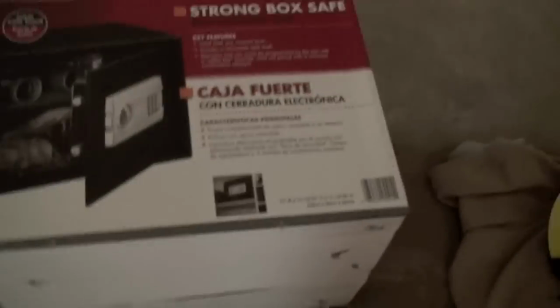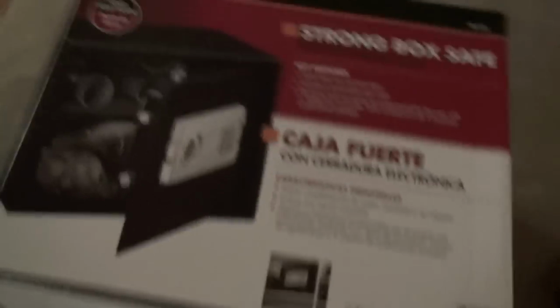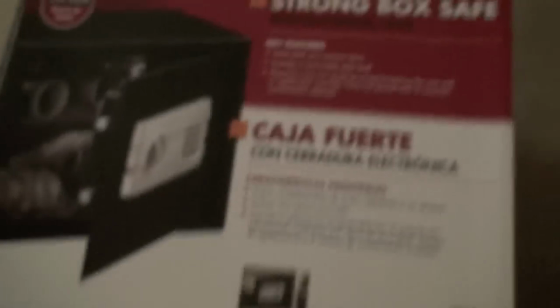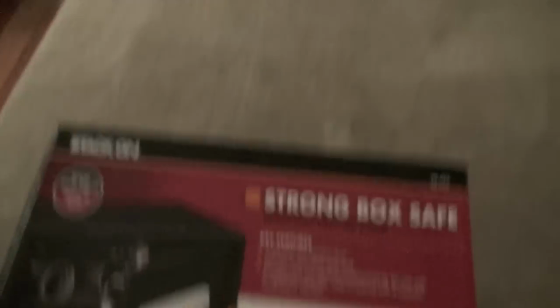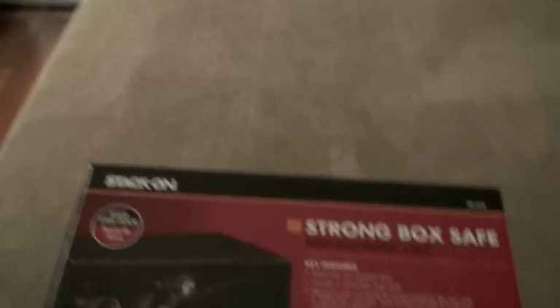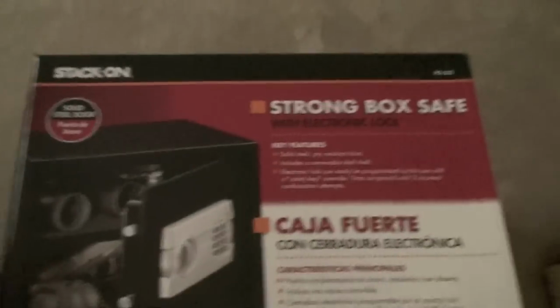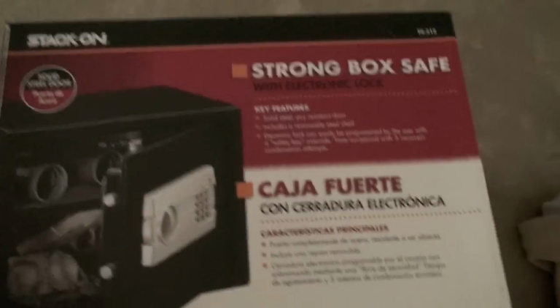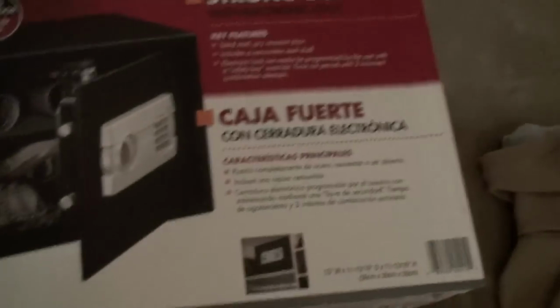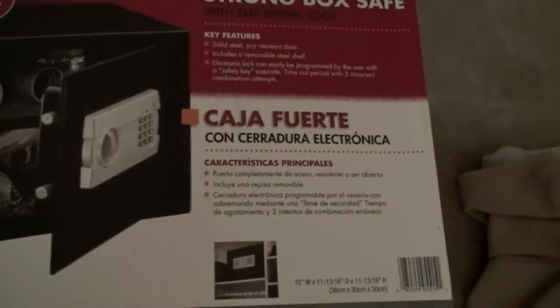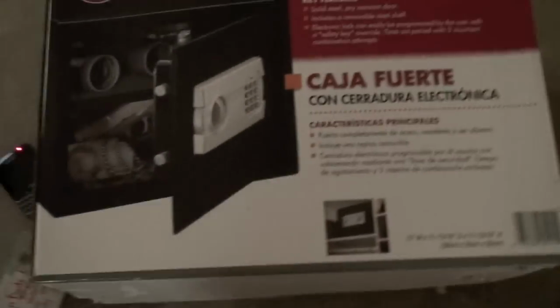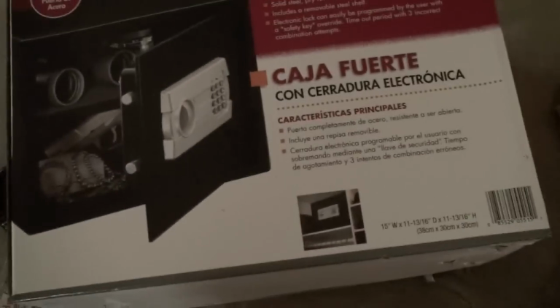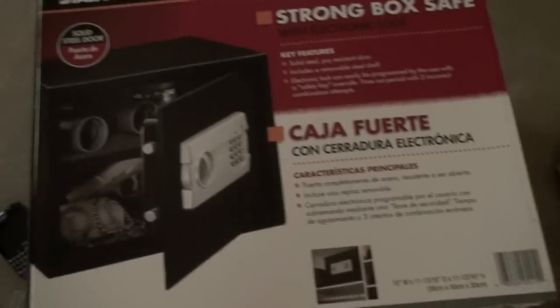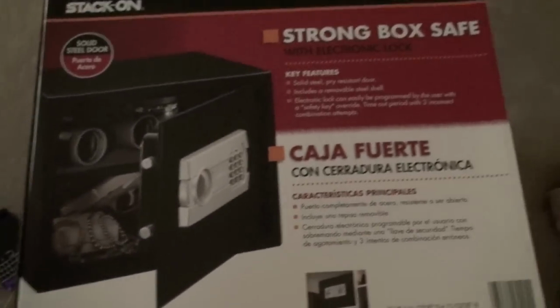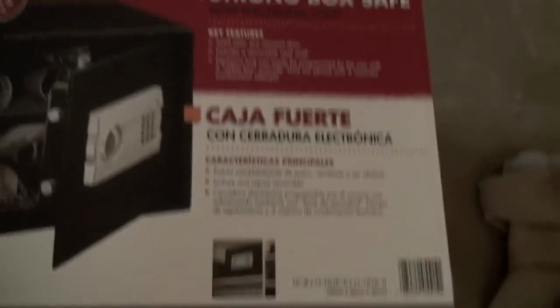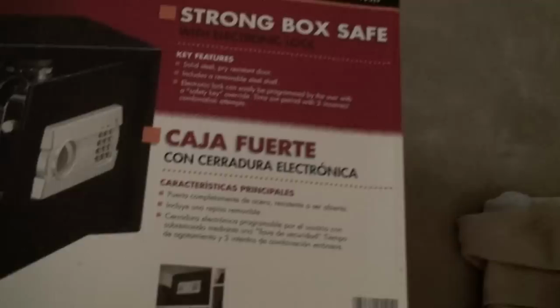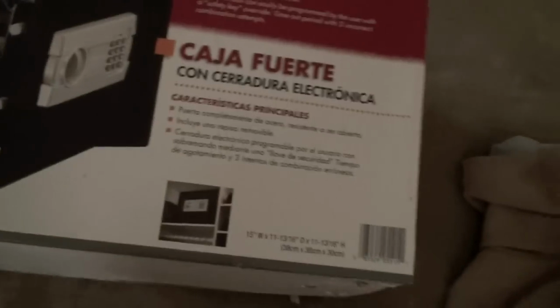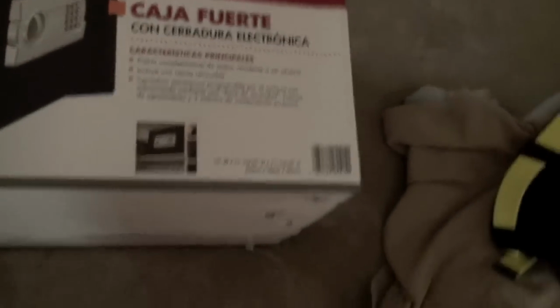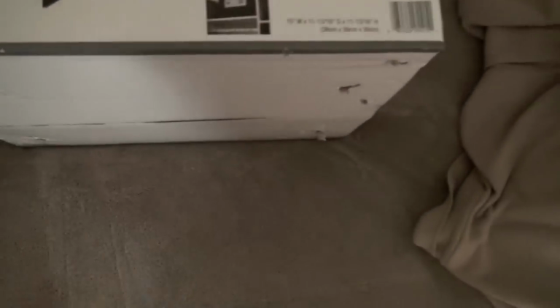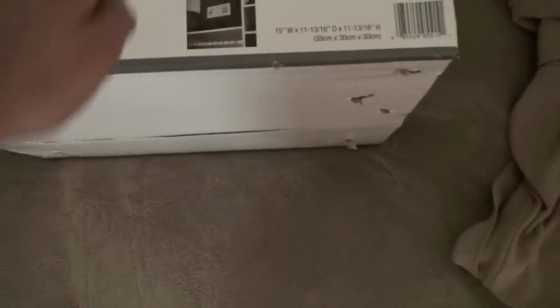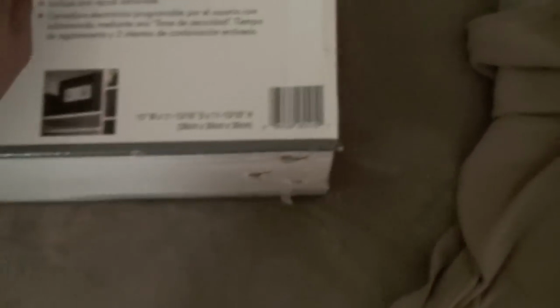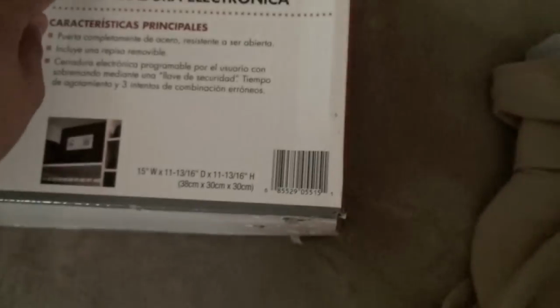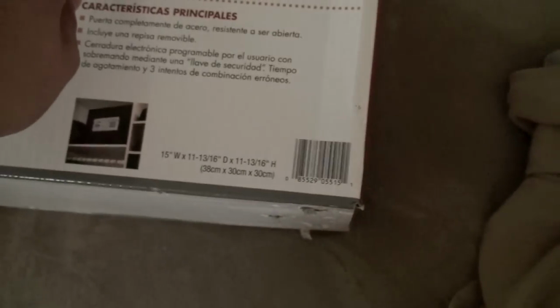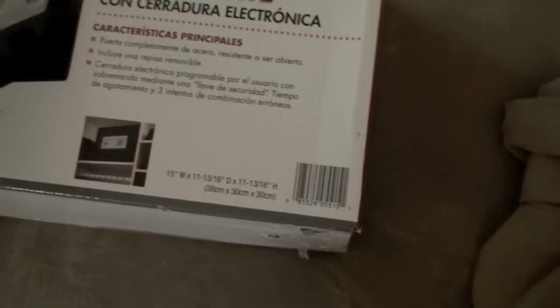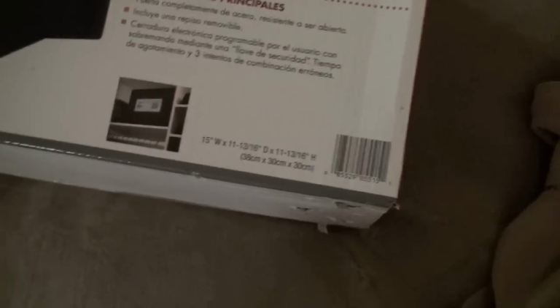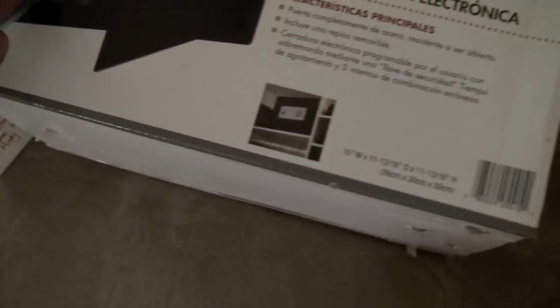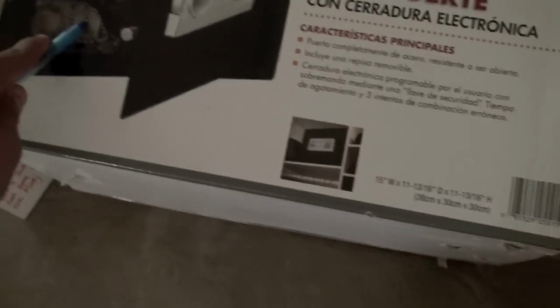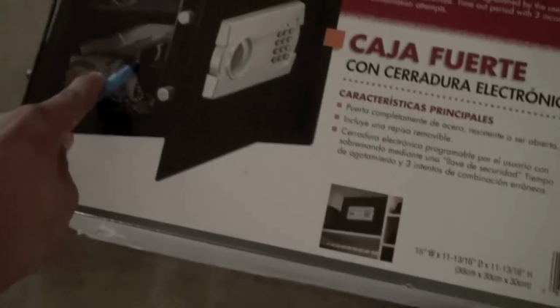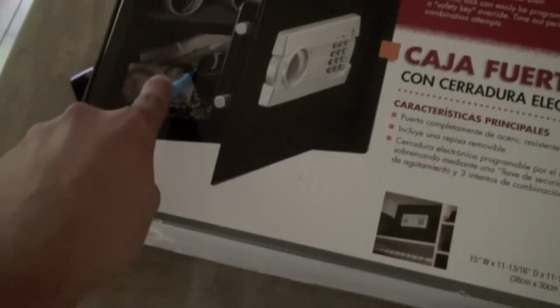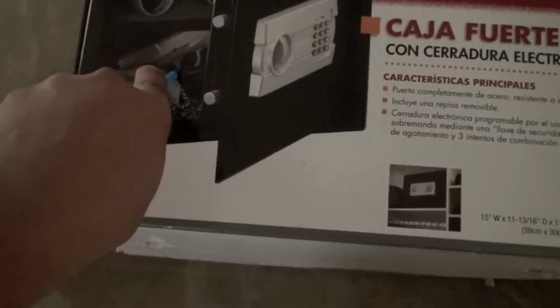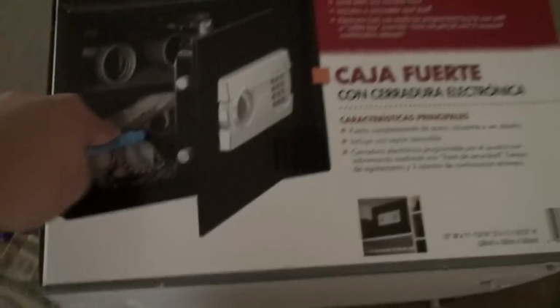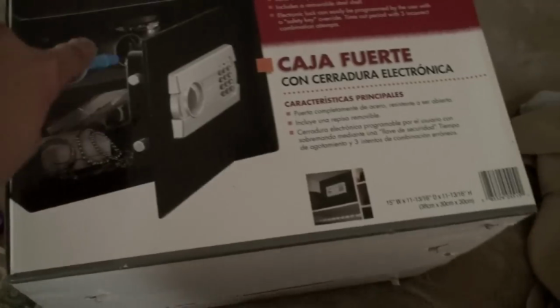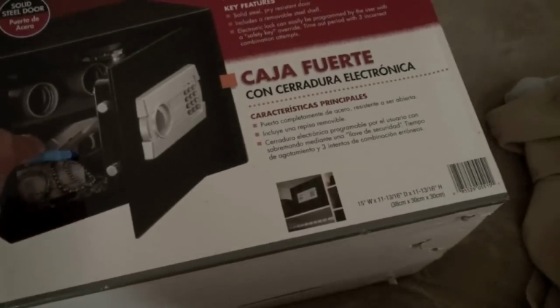Yeah, that's right. This isn't really a famous item — it's just an unboxing. I just got to say, I'll put all my belongings in it. This is approved by the state of California to put a firearm in it, which I will be doing.